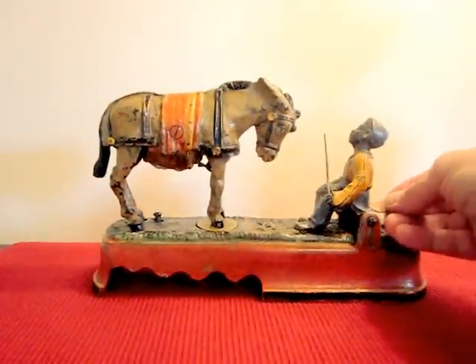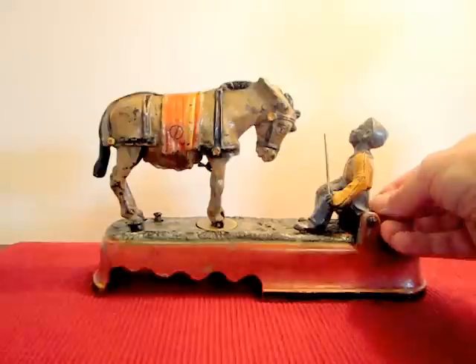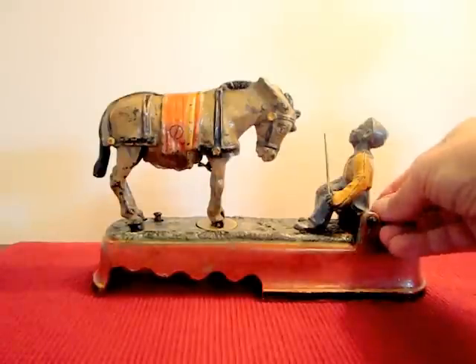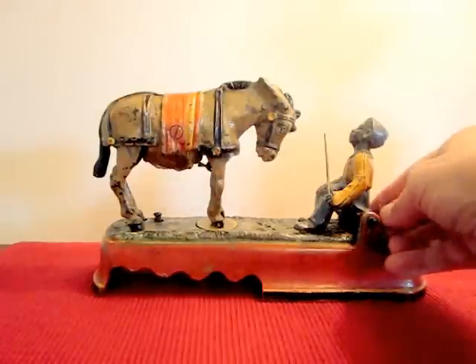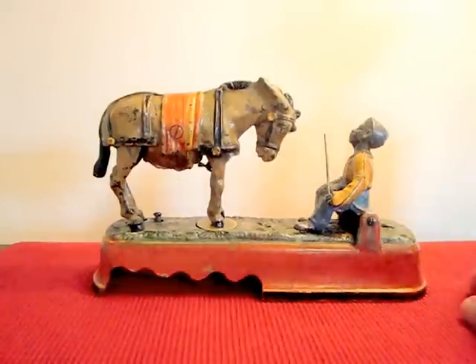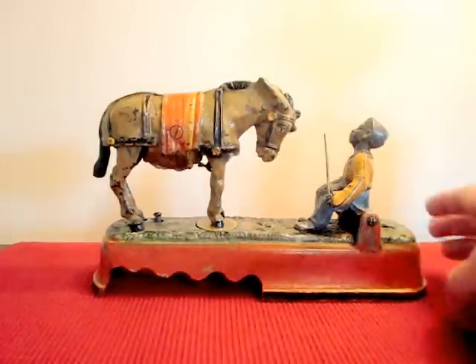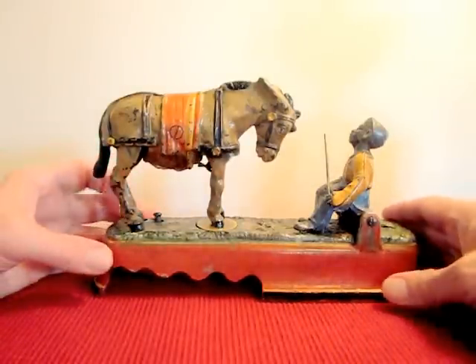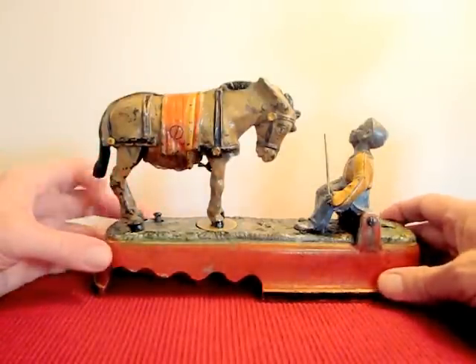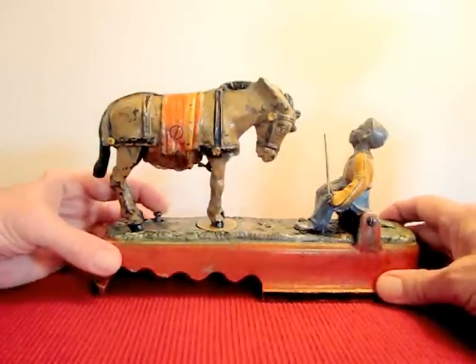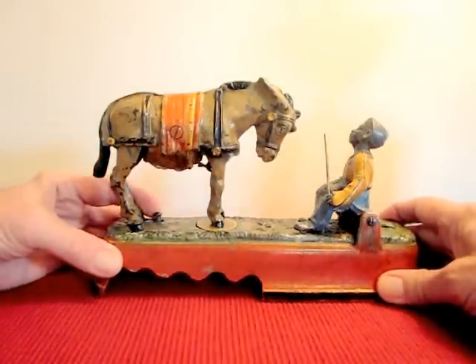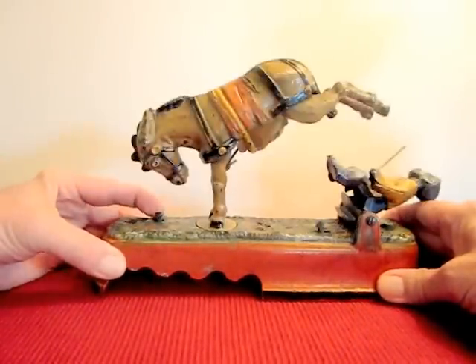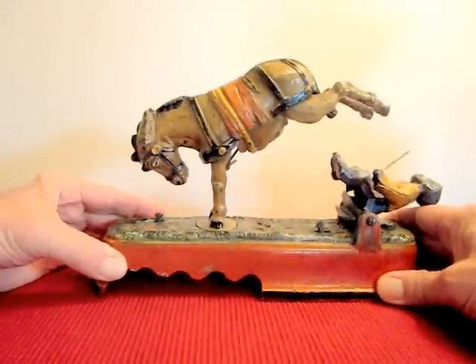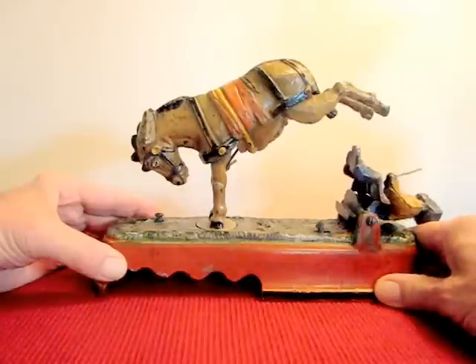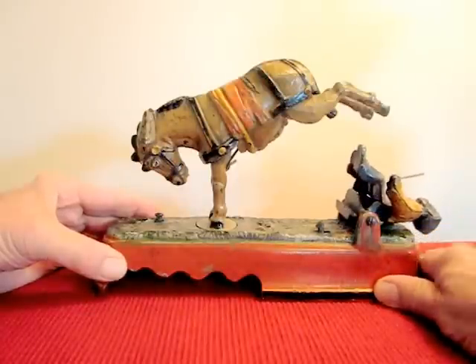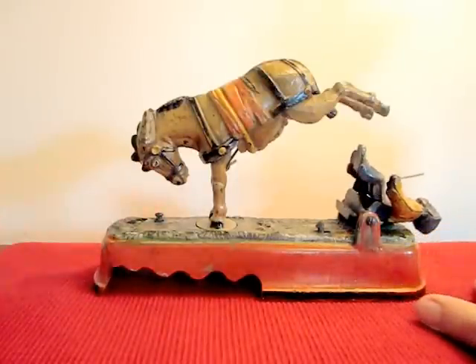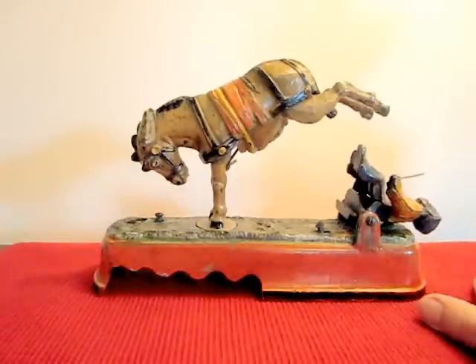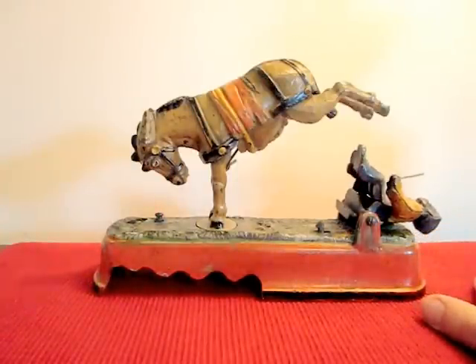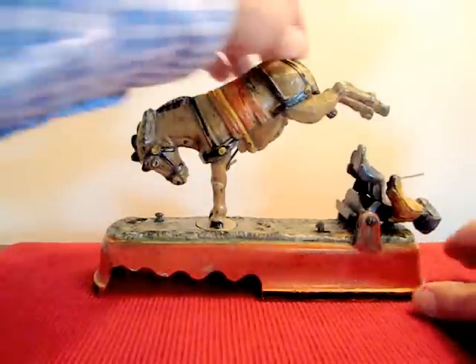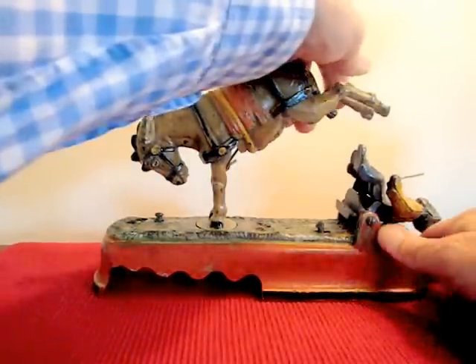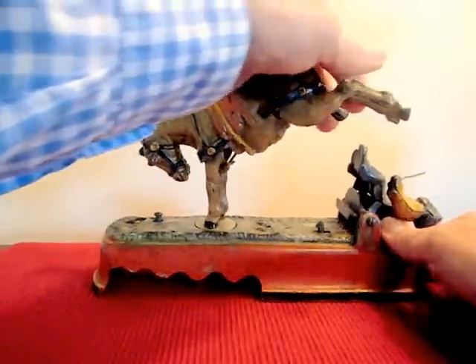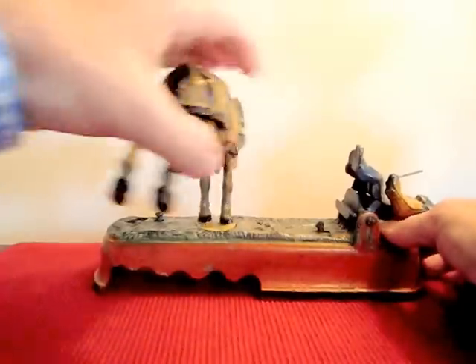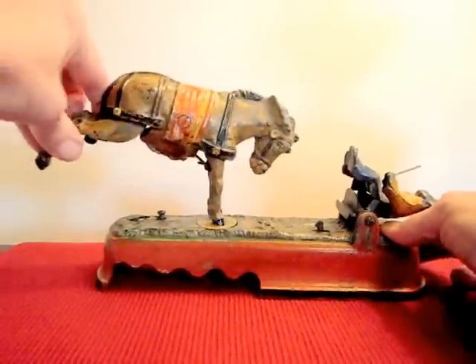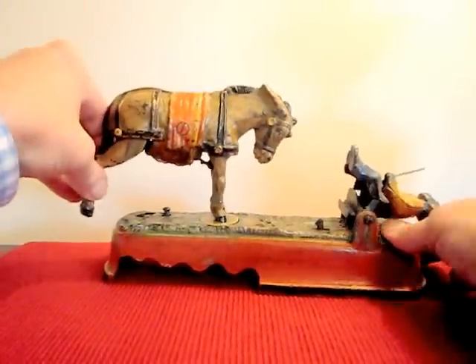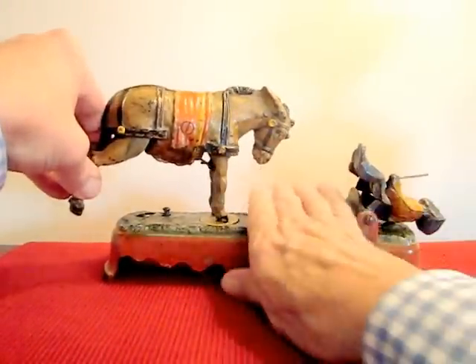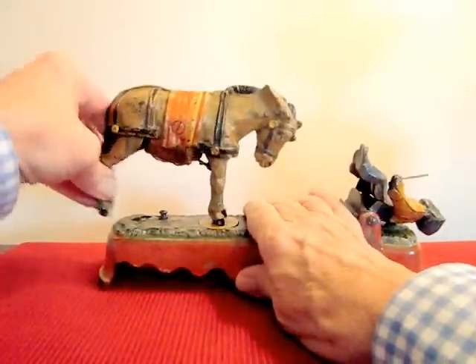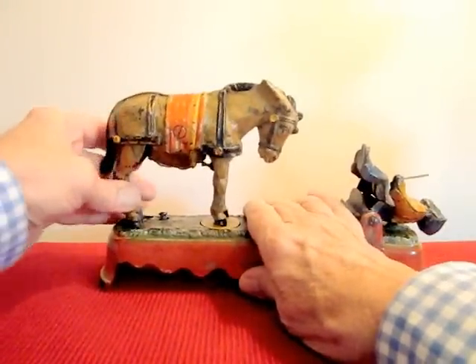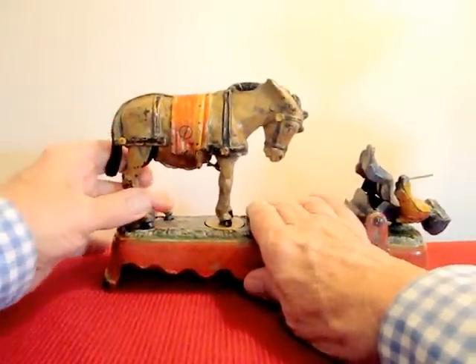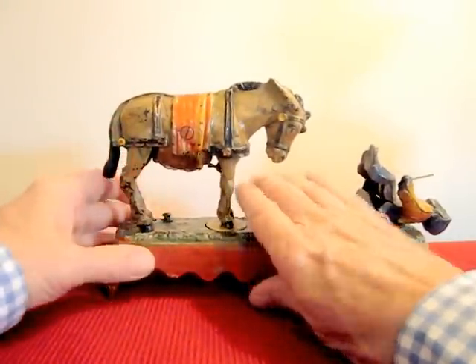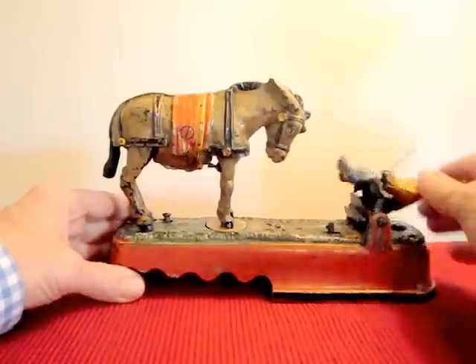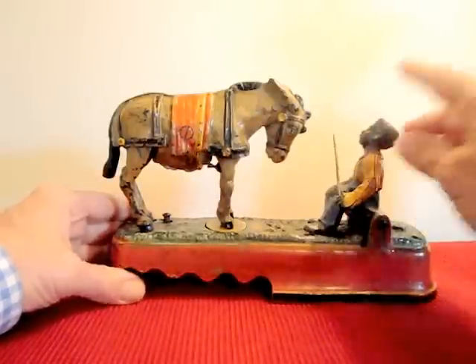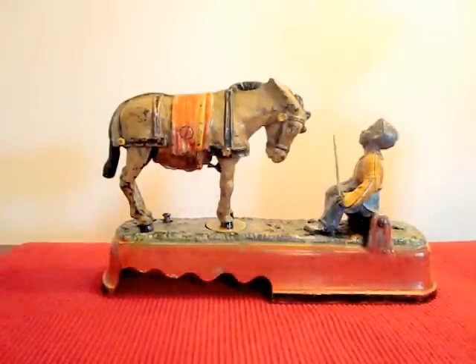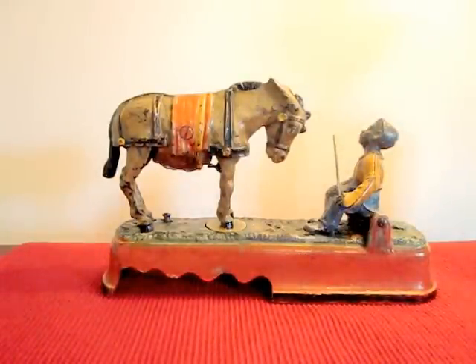I'll do it one more time right here. Press the button. It's a great bank — very popular. It still has value, especially if it's in really good condition.